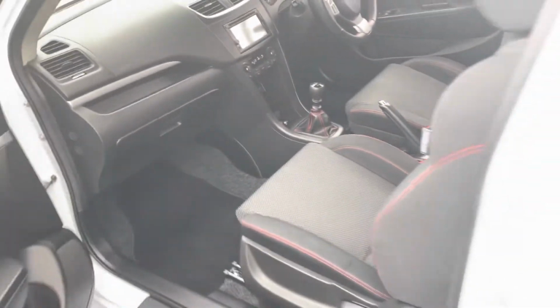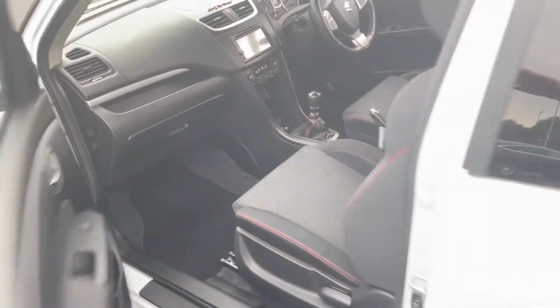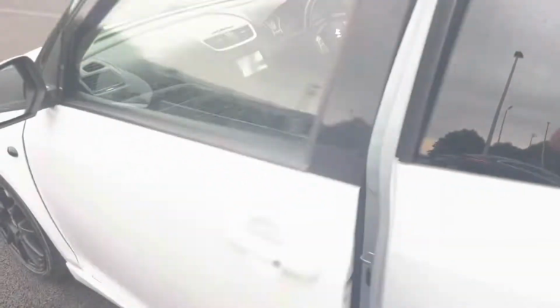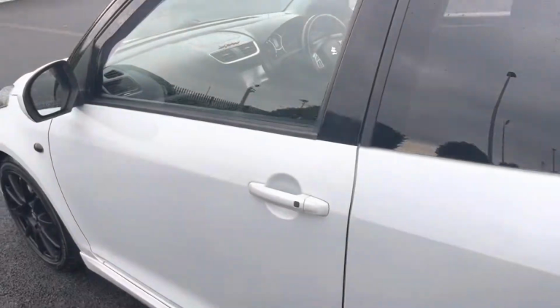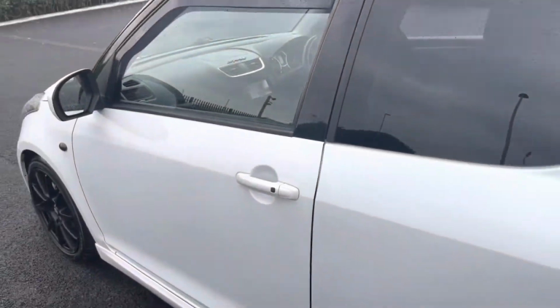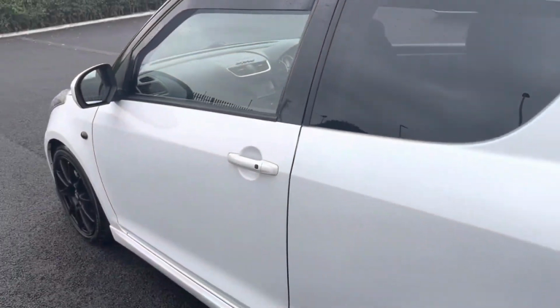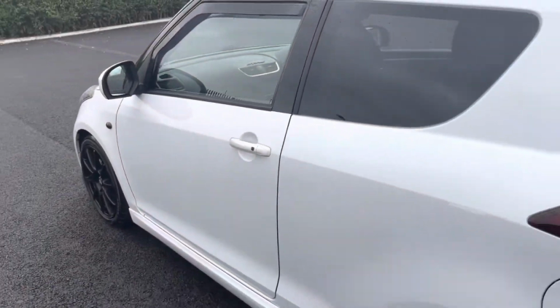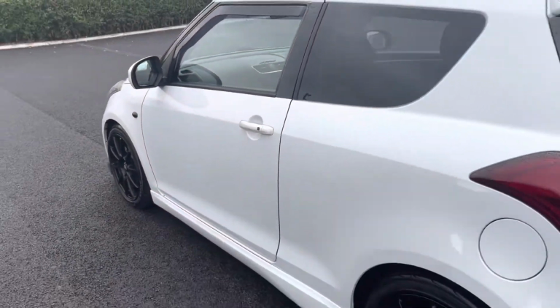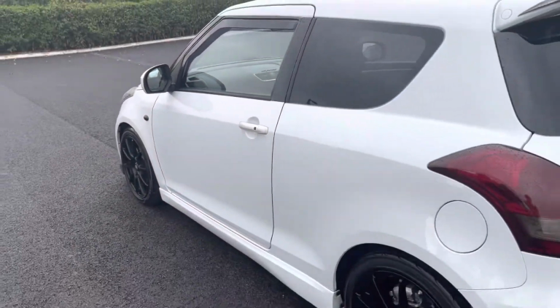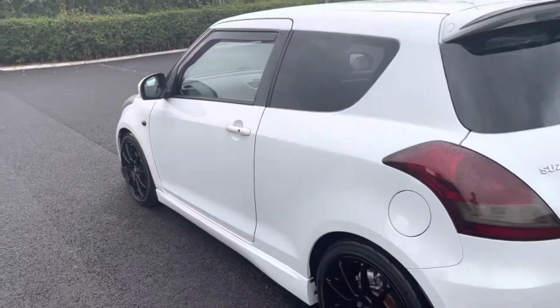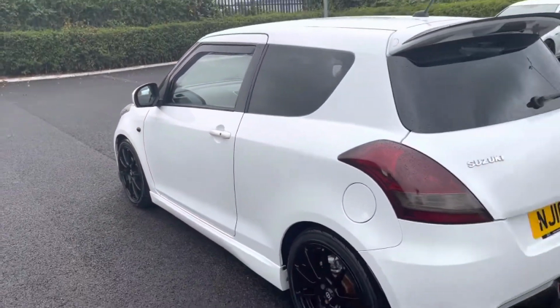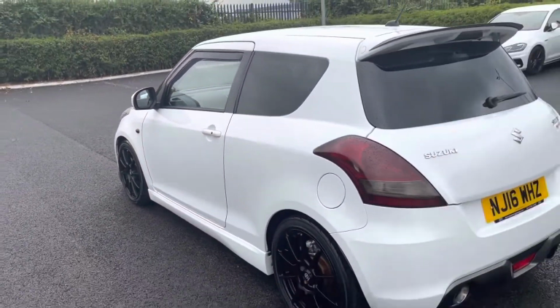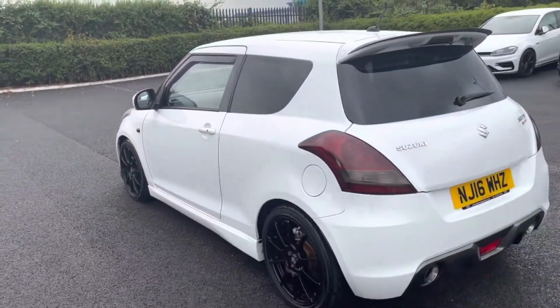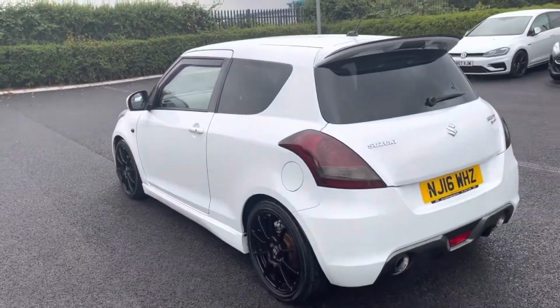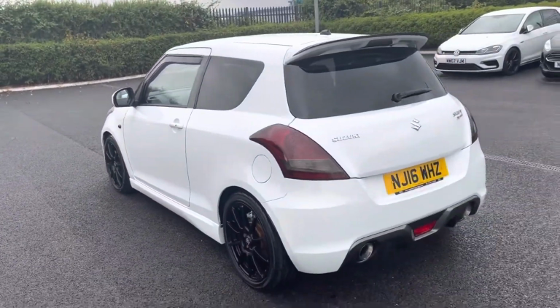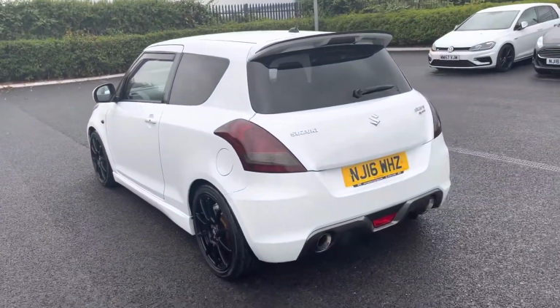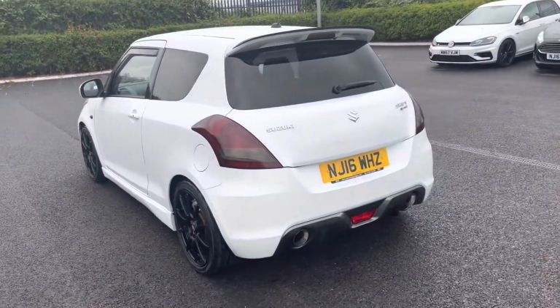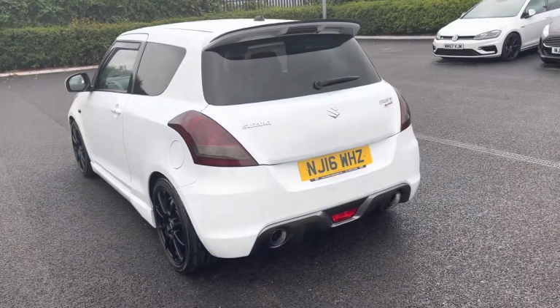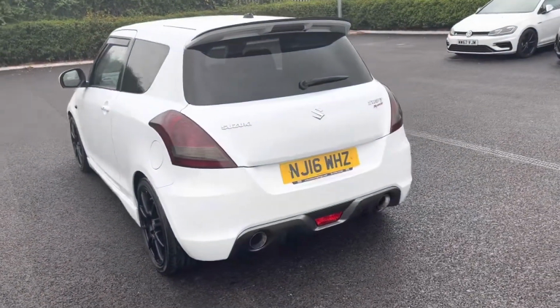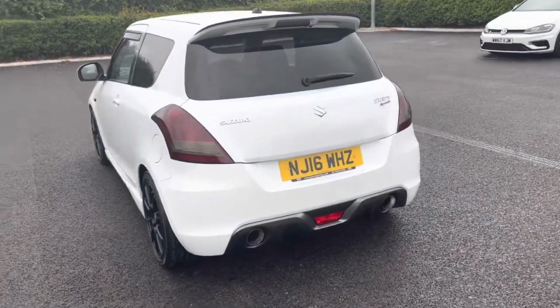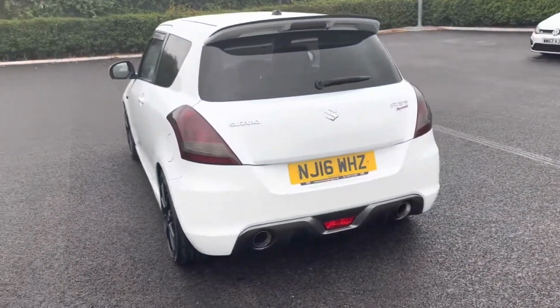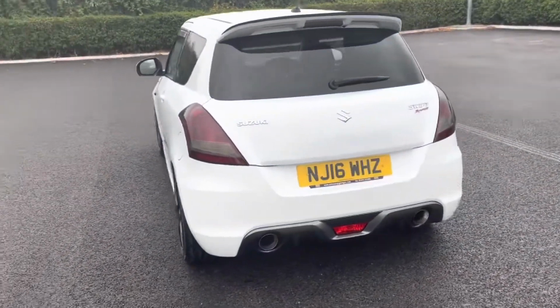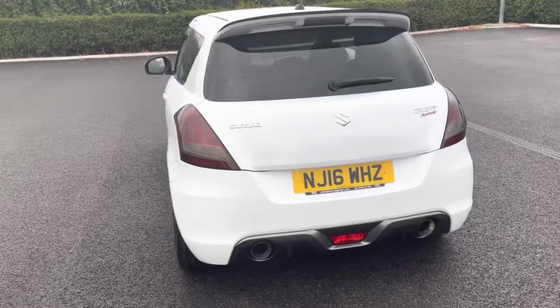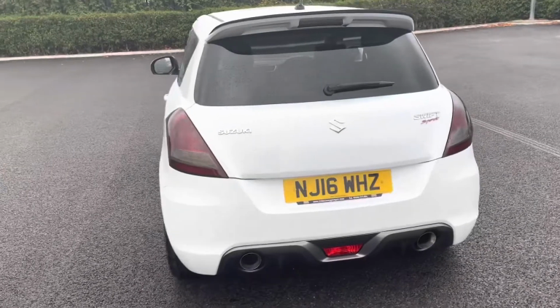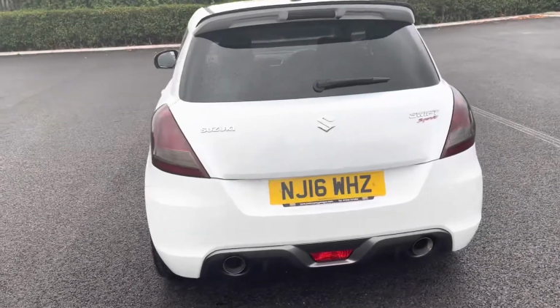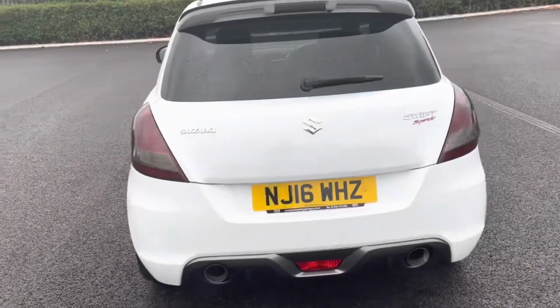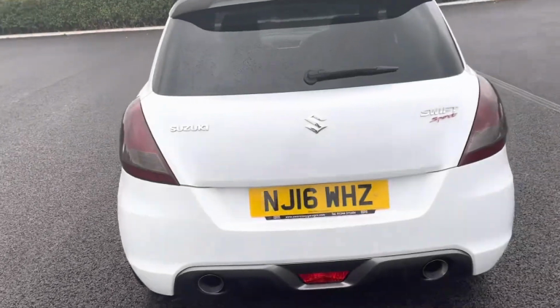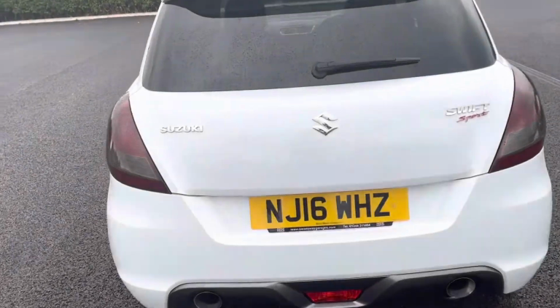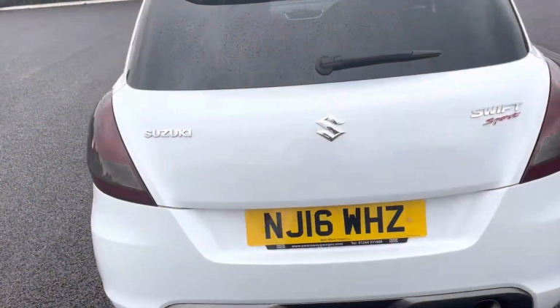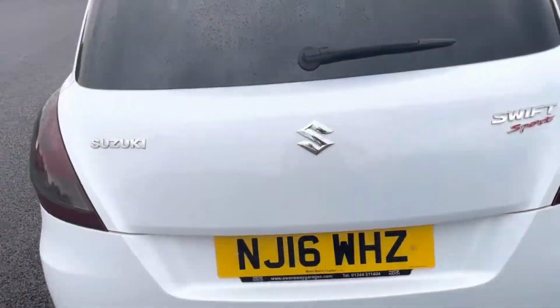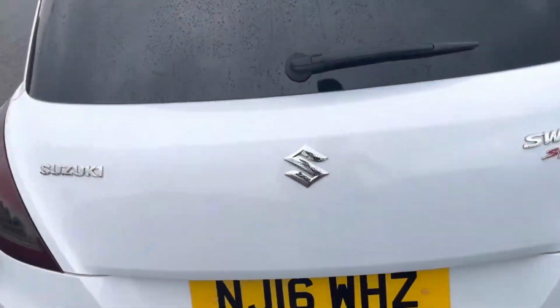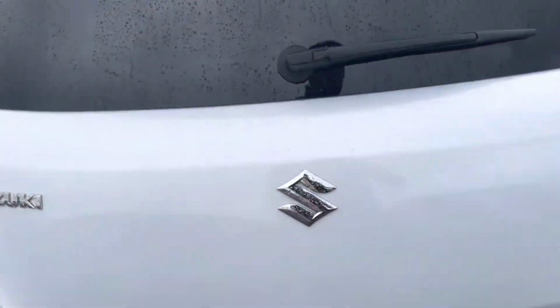Moving around to the back, it's very clear that the previous owner really did love this car. There are tinted black rear windows along with a Janspeed stainless steel exhaust.